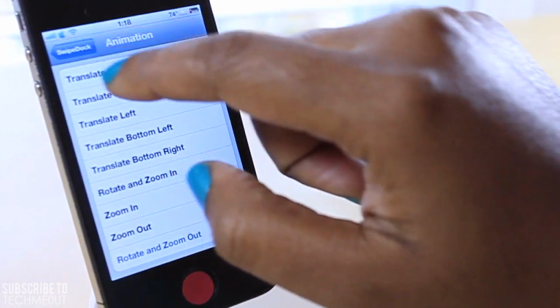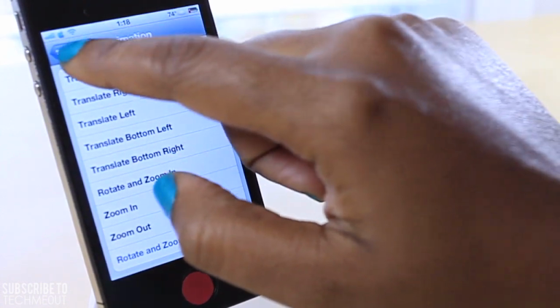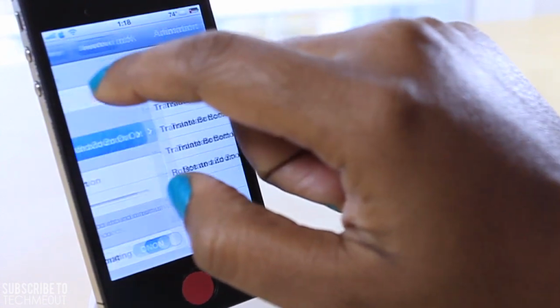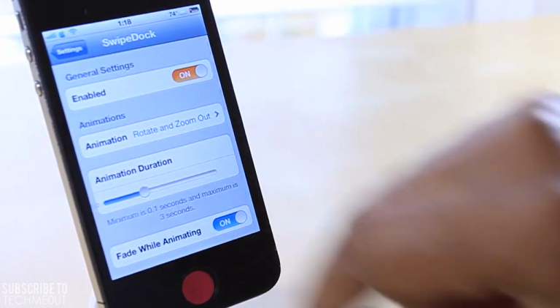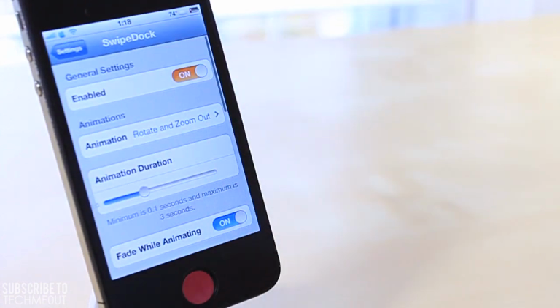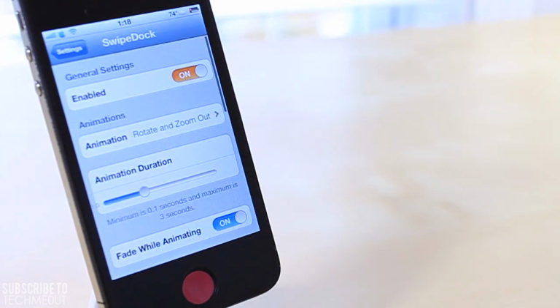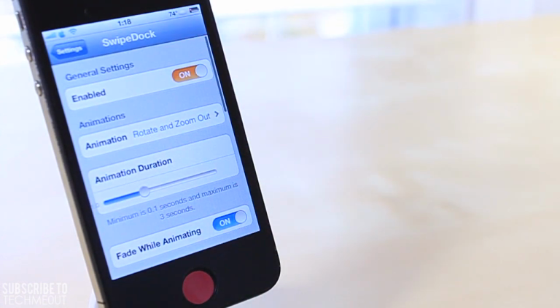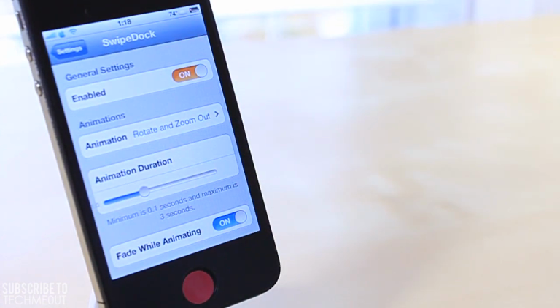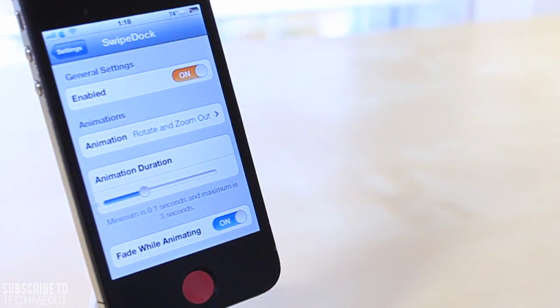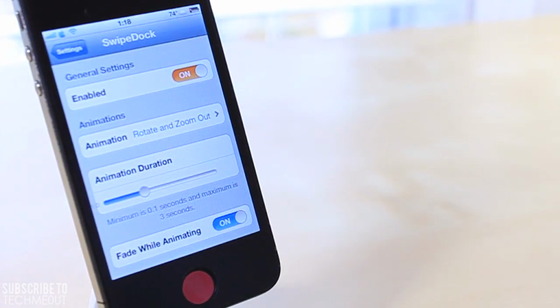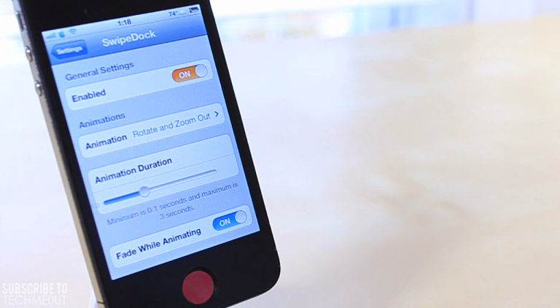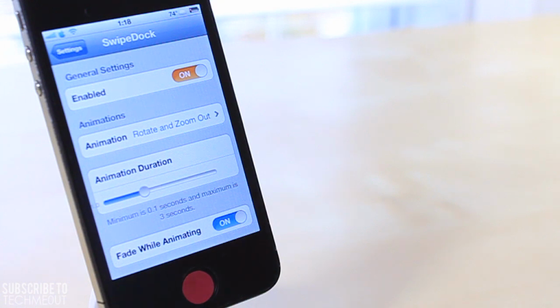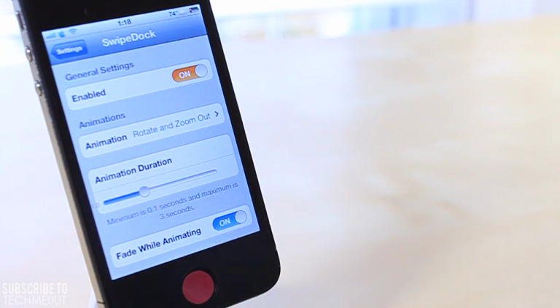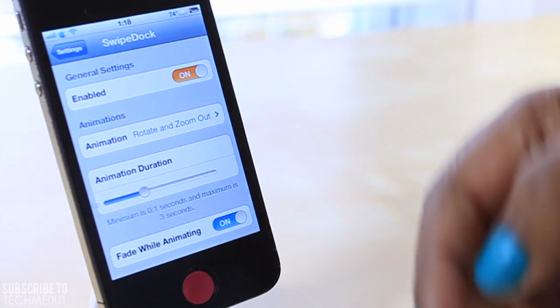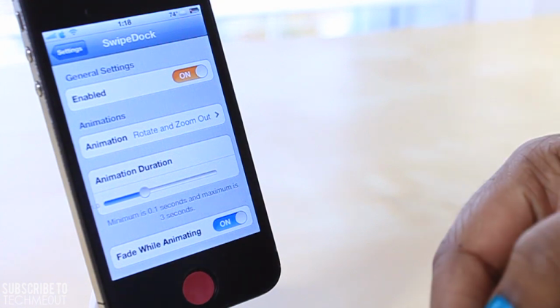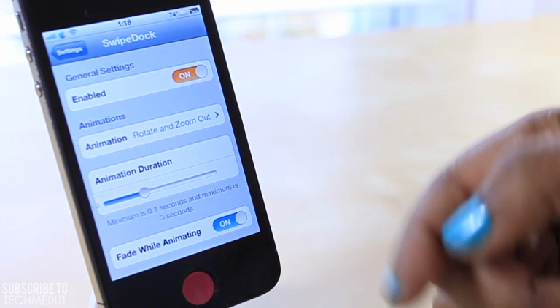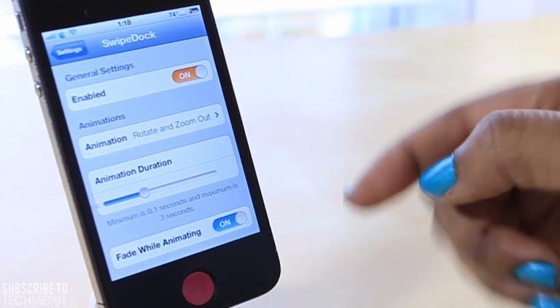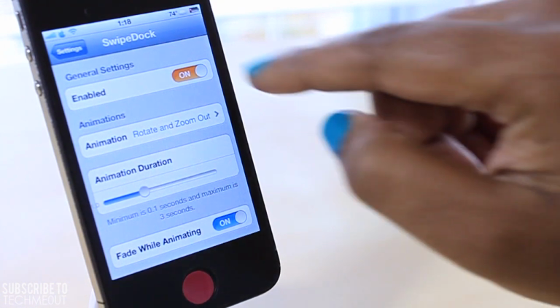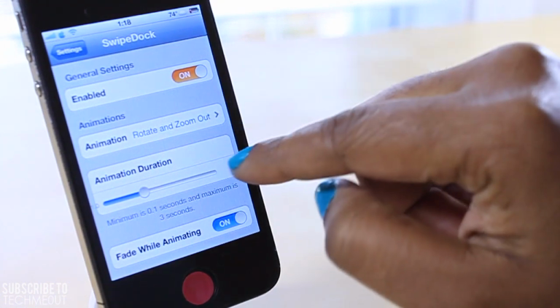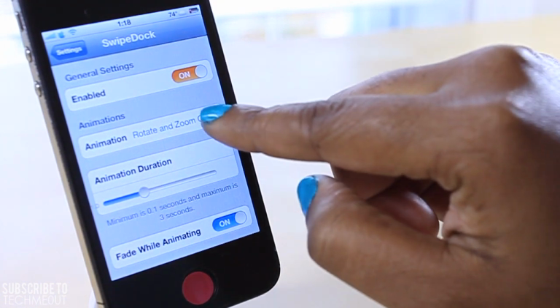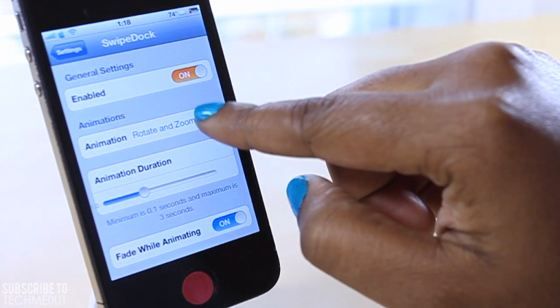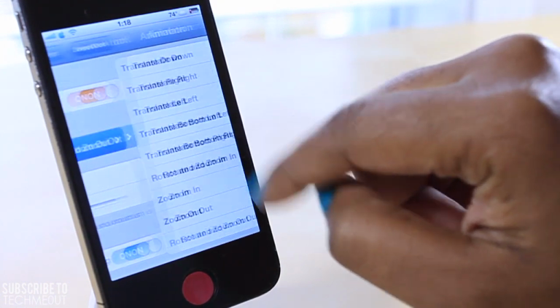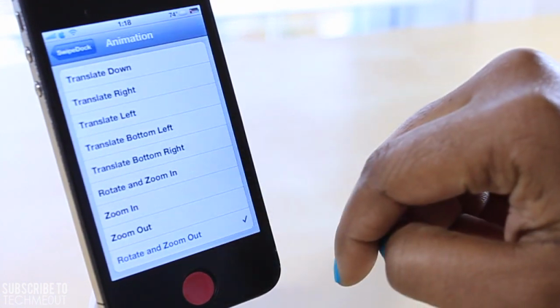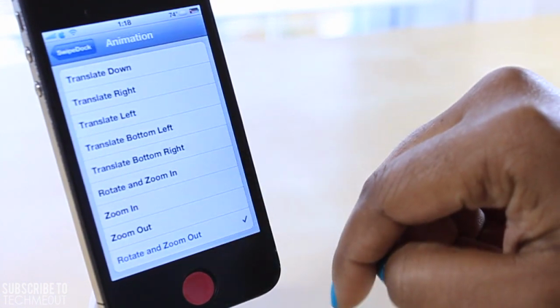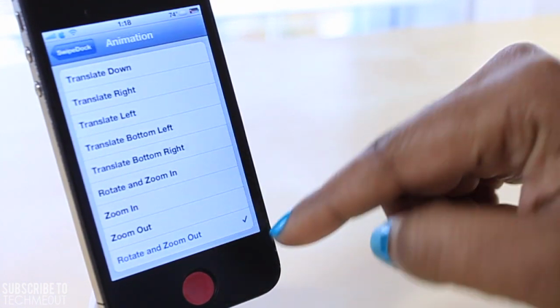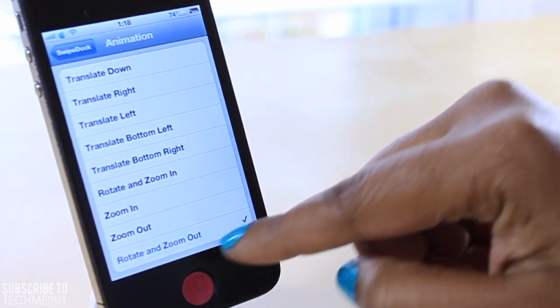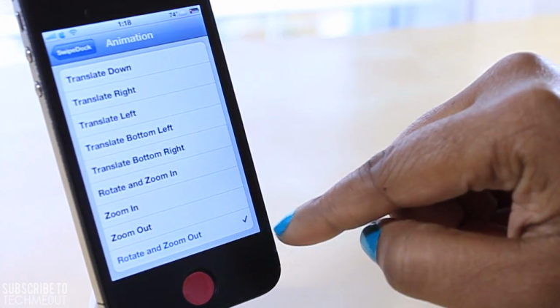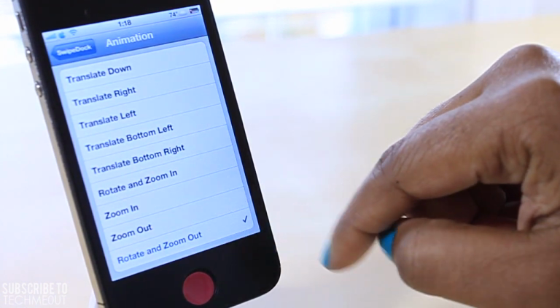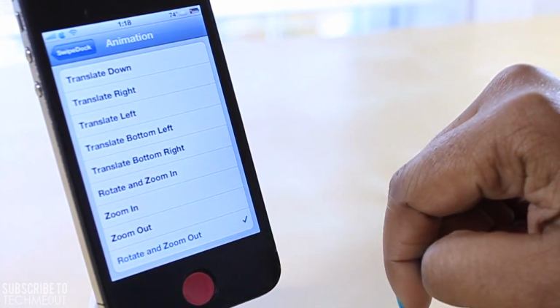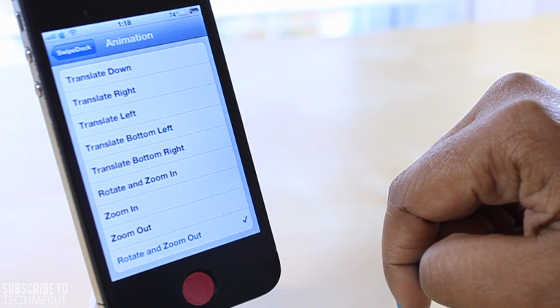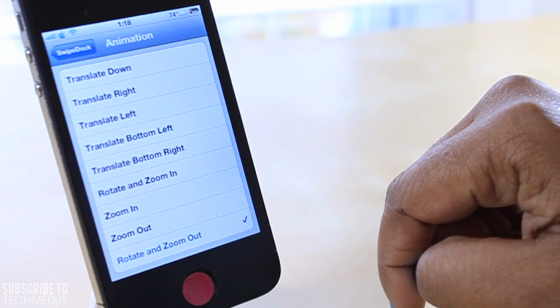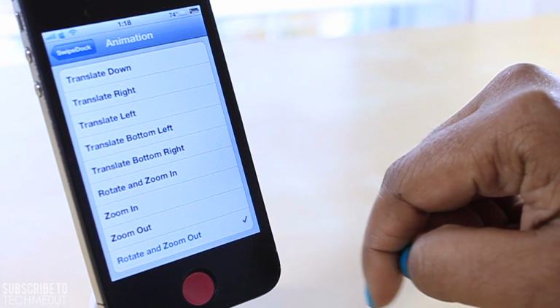You have the option to turn the tweak on or off as well as change the animation. Right now mine is set on rotate and zoom out, but as you can see you do have a few other options.